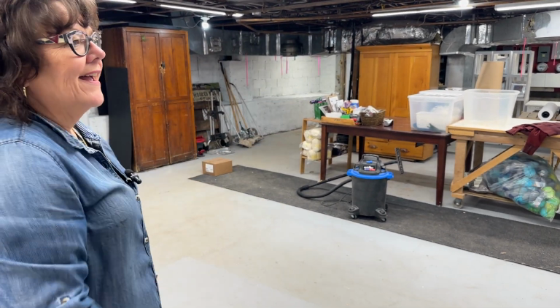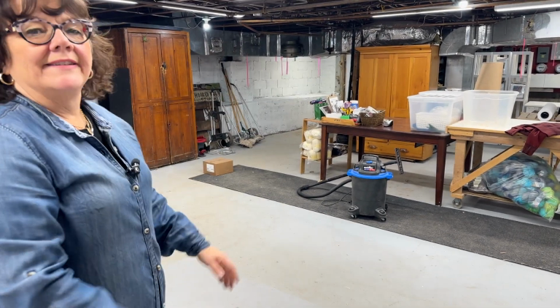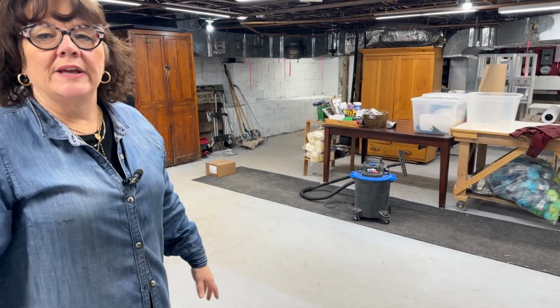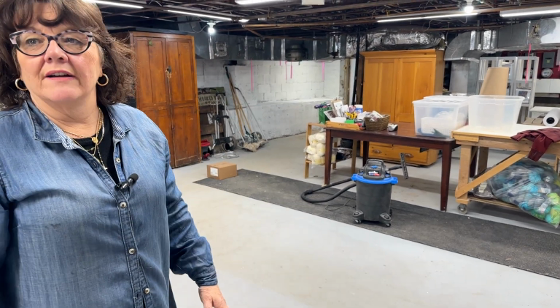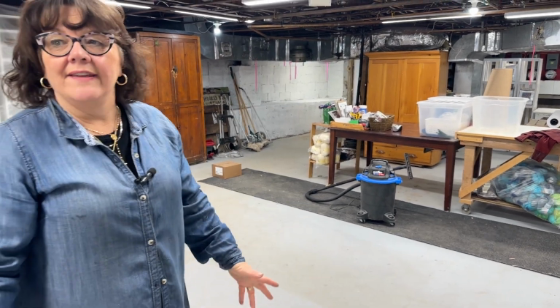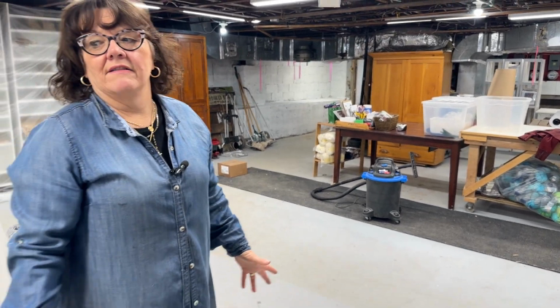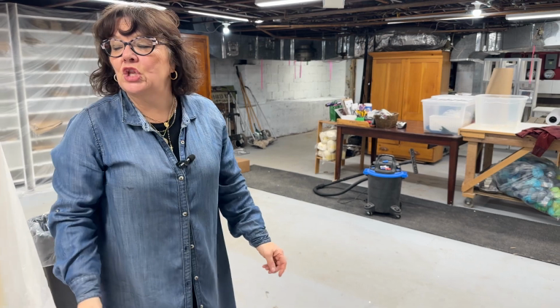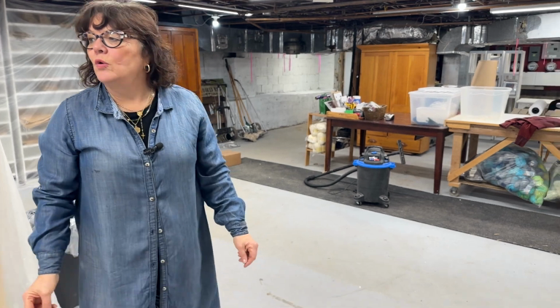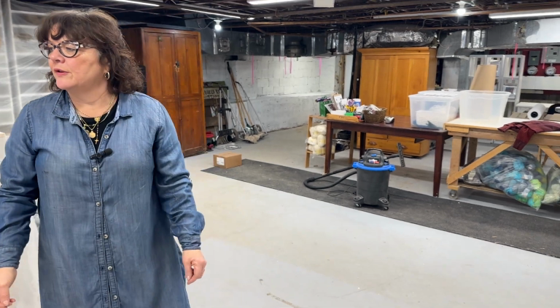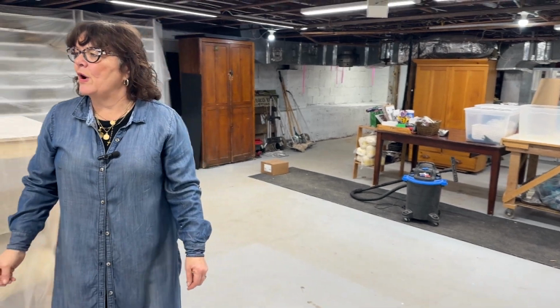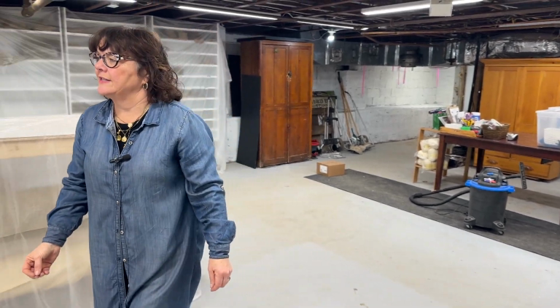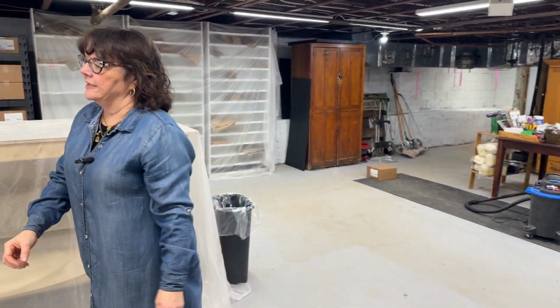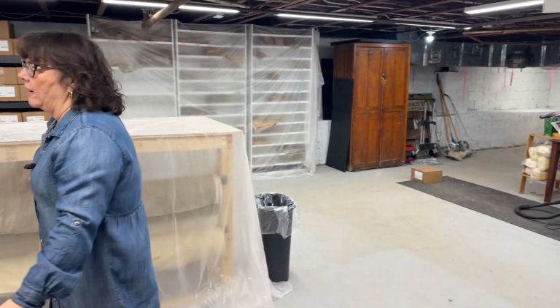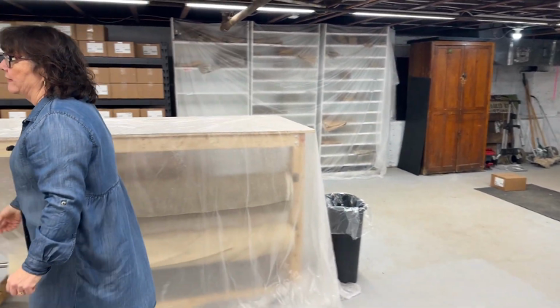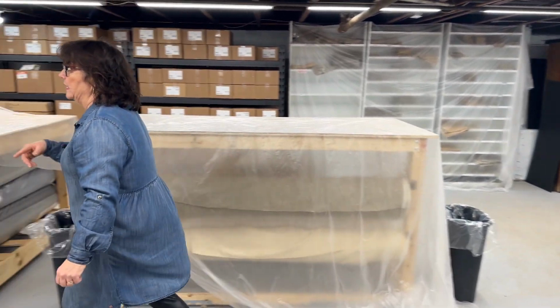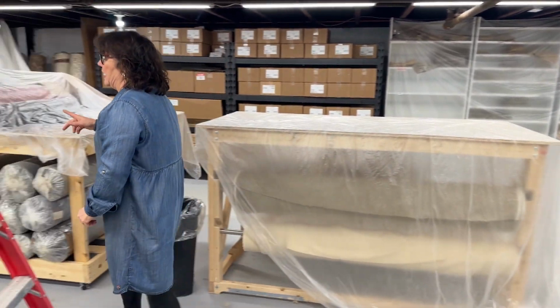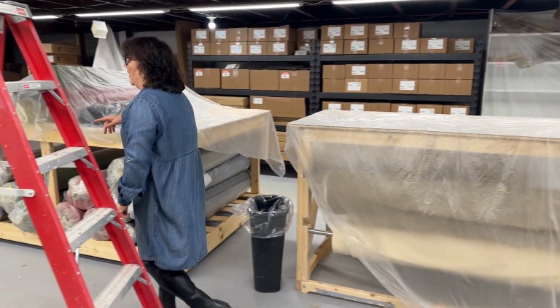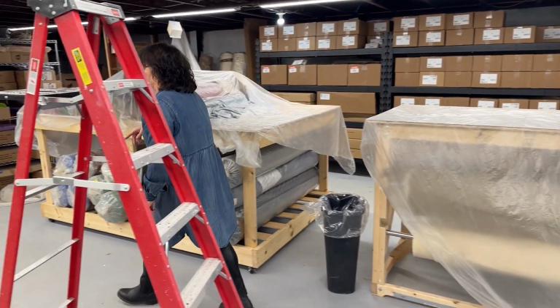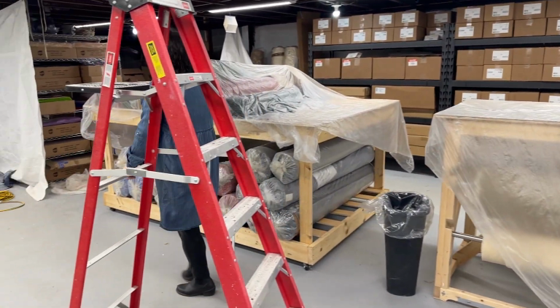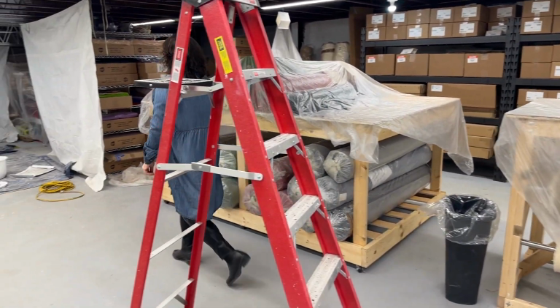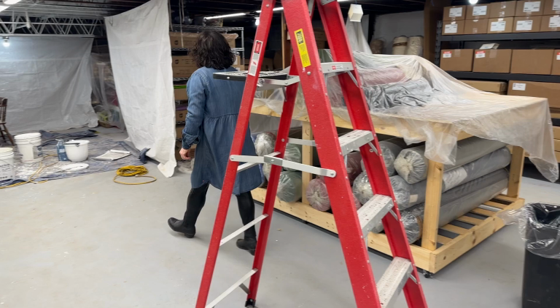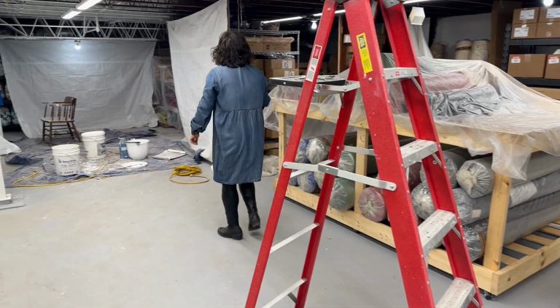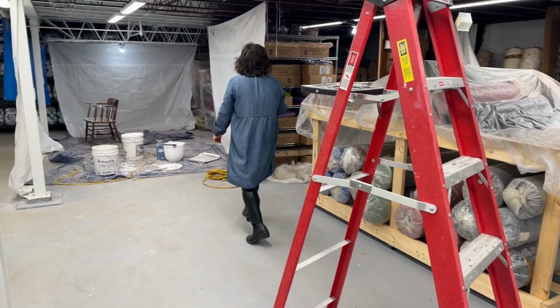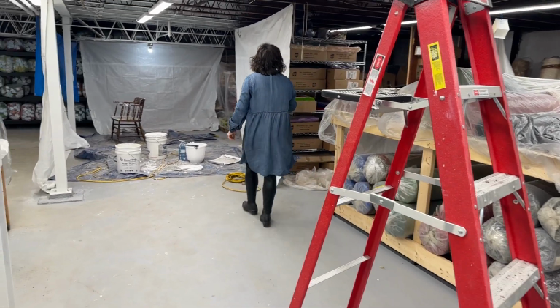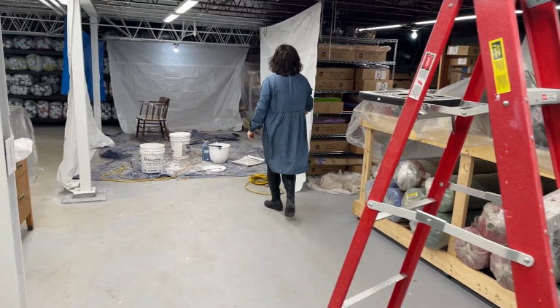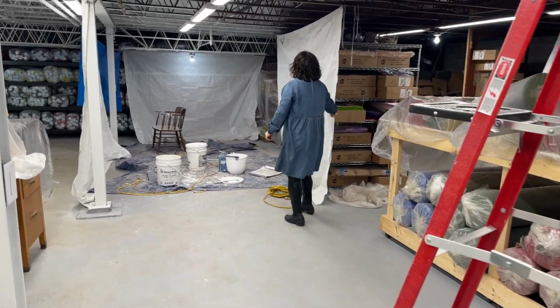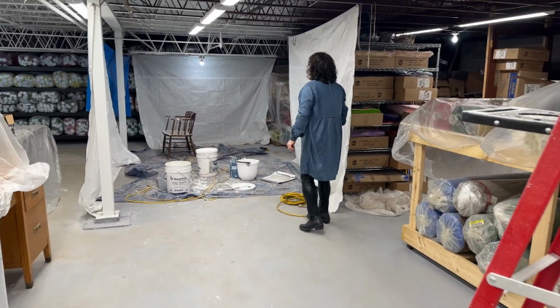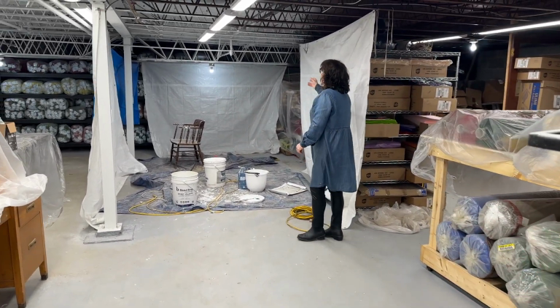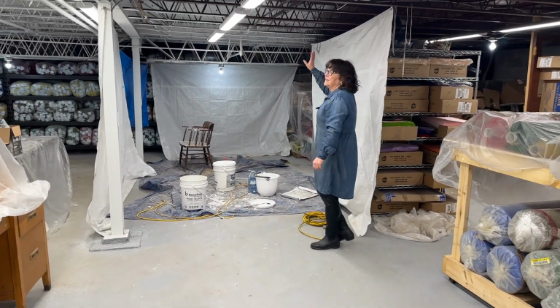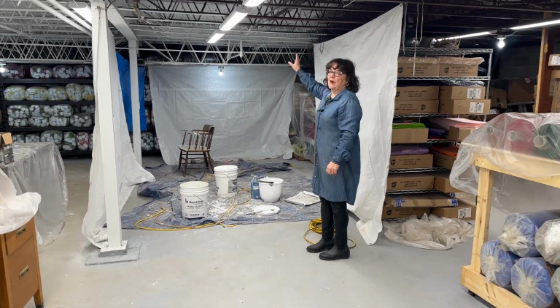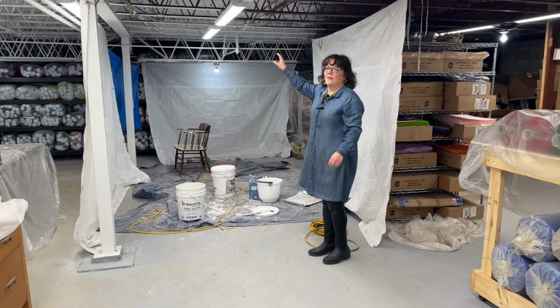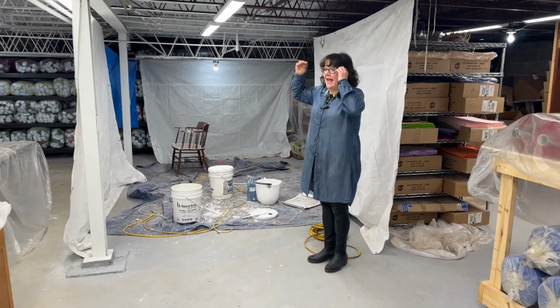And we are getting there. It's slow, but there is progress. So this is how they're doing it — they're taping off the walls and just coming in and spraying what they can.